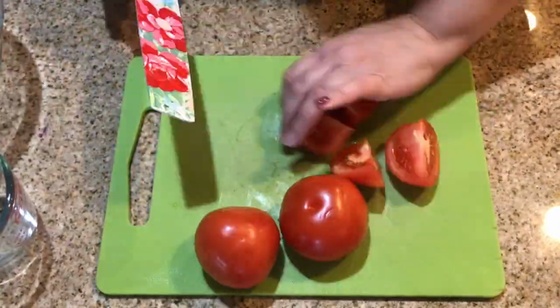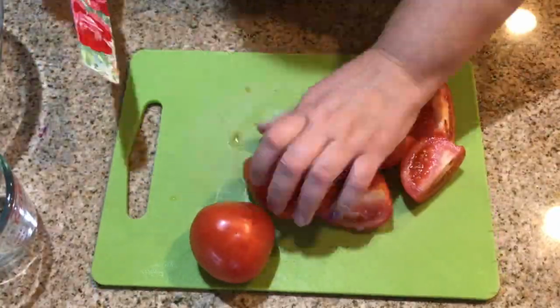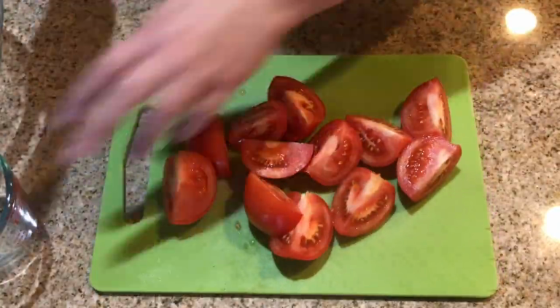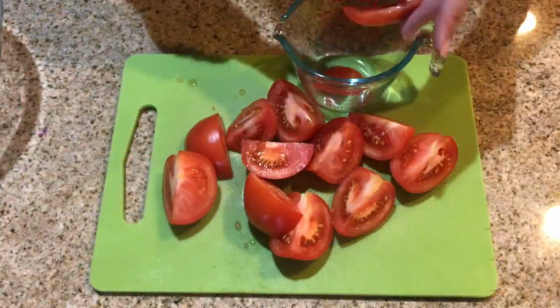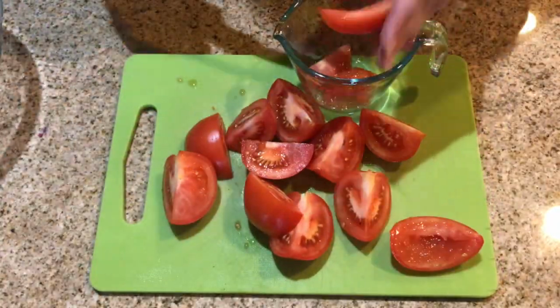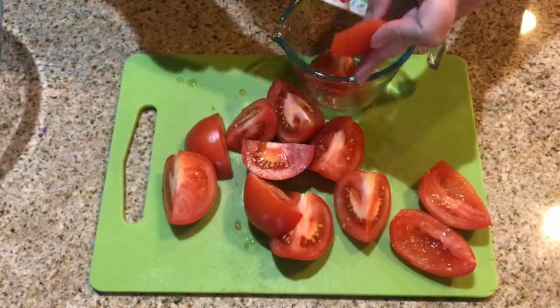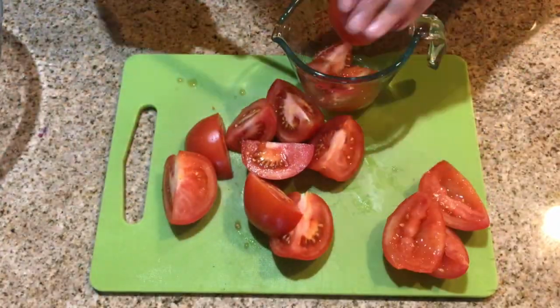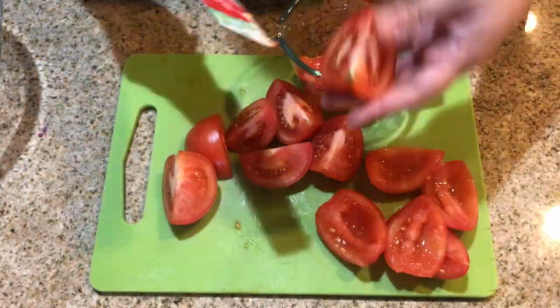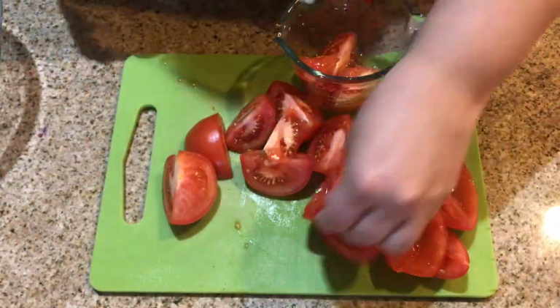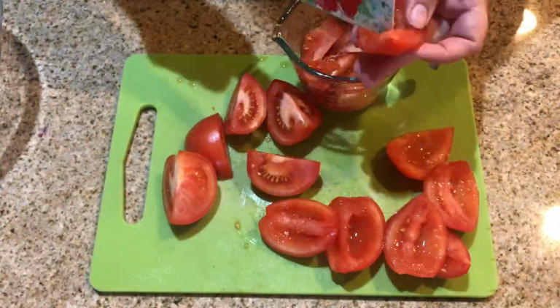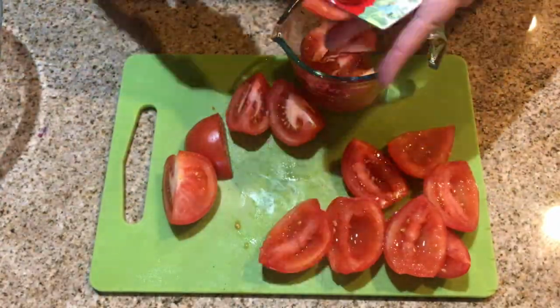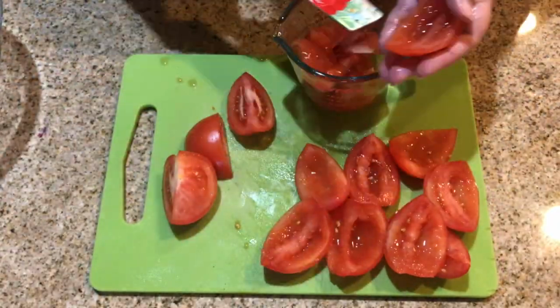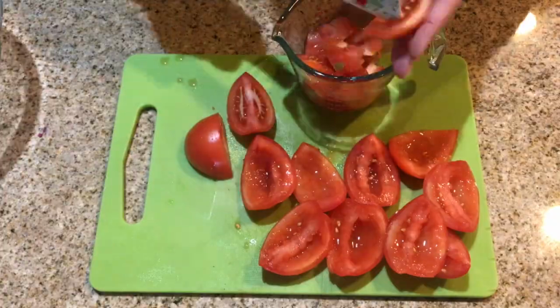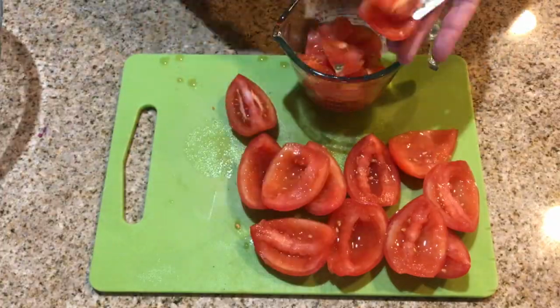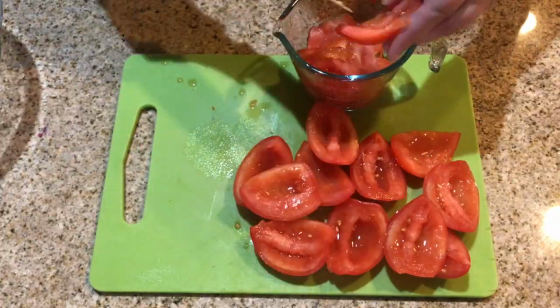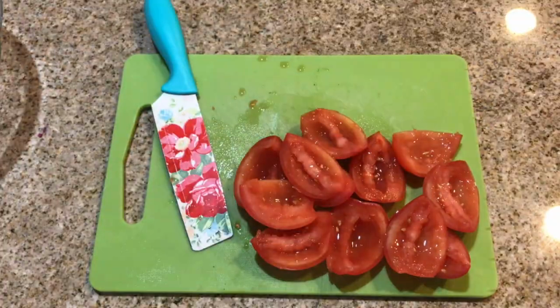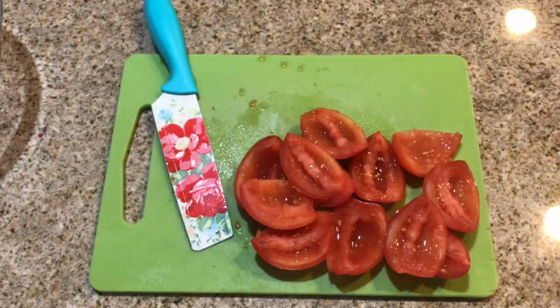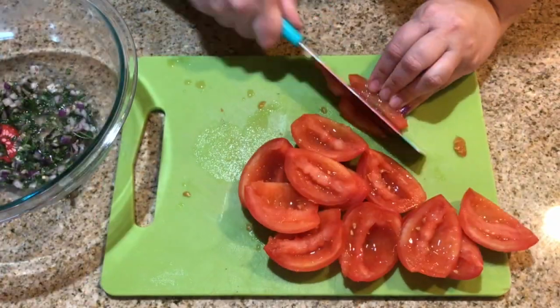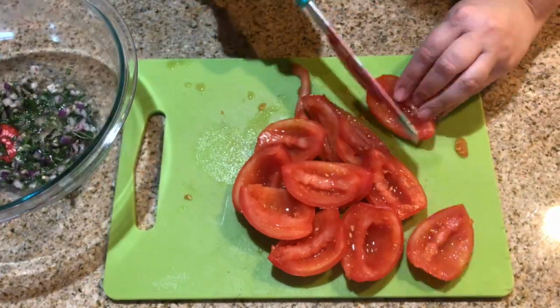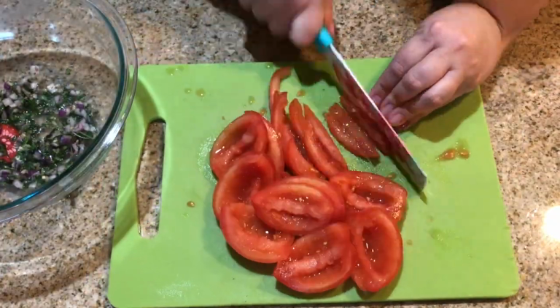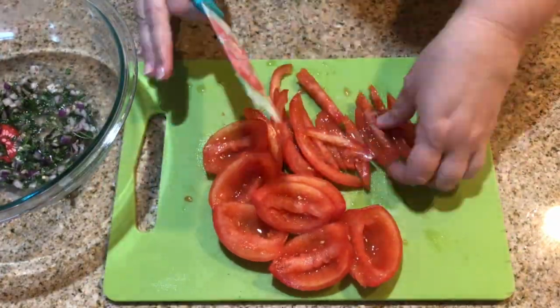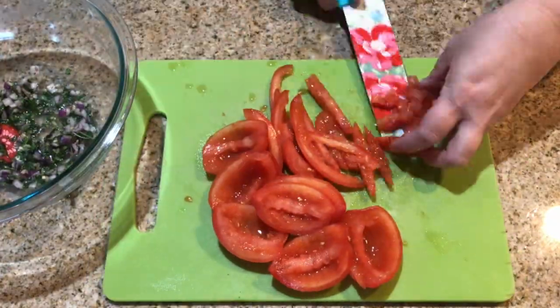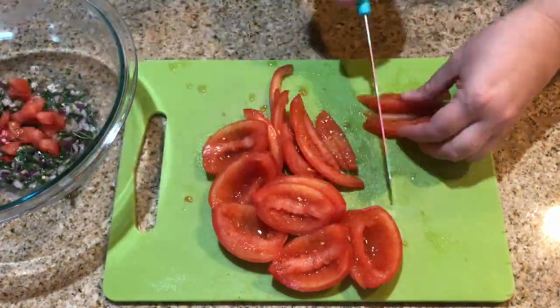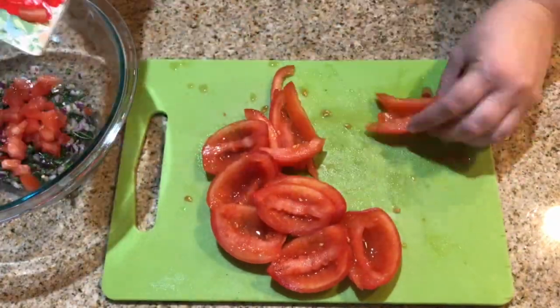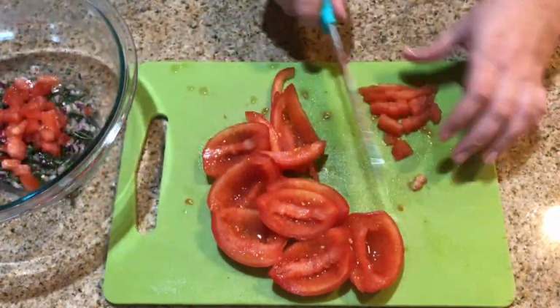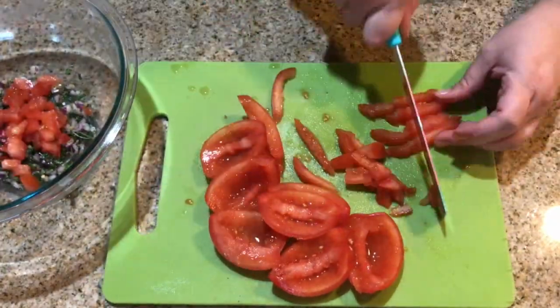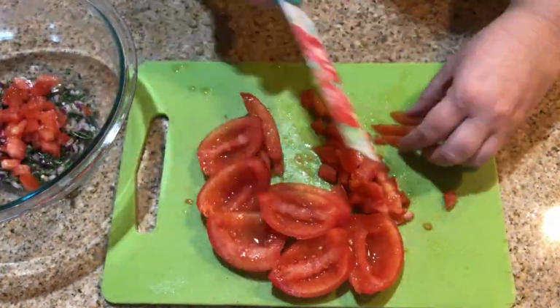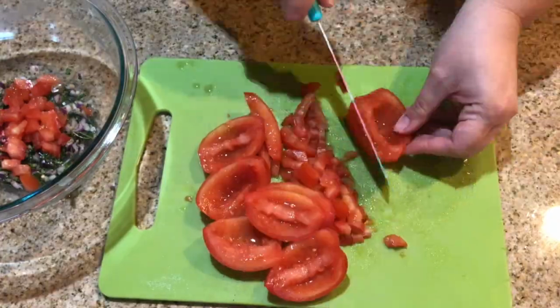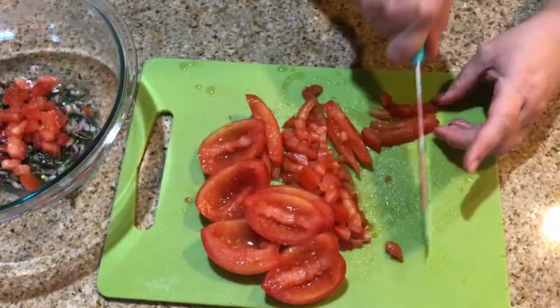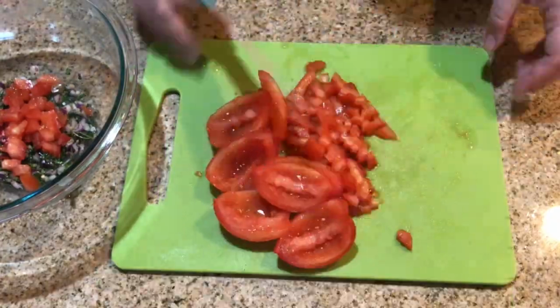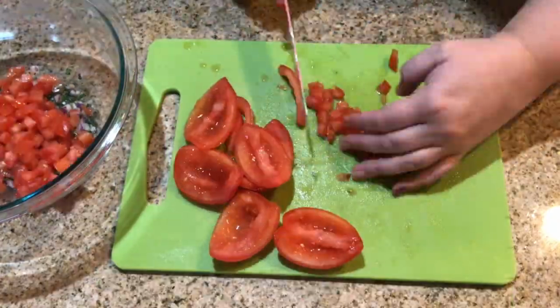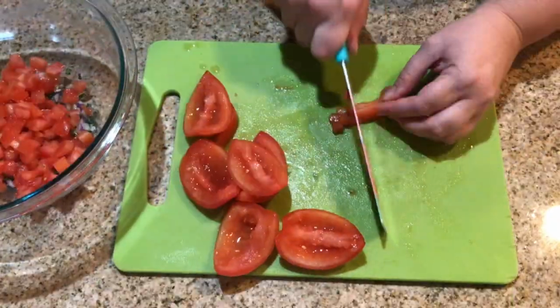If you've watched my videos before, you know that I take out the middle of my tomatoes. It's just a personal preference — whatever works best for you. I then slice them long ways and then chop them into bite-sized pieces.